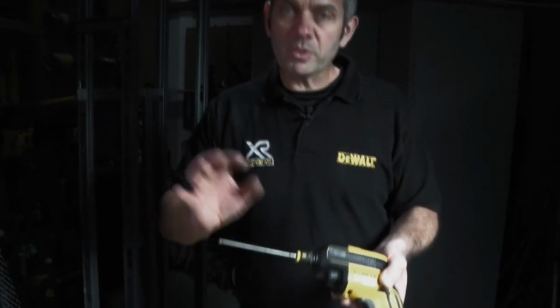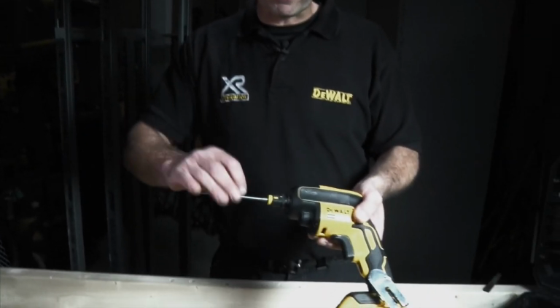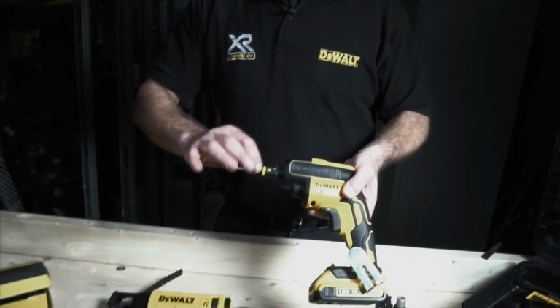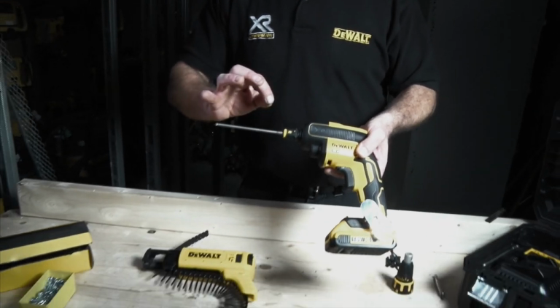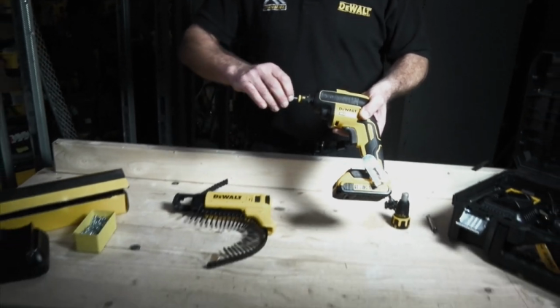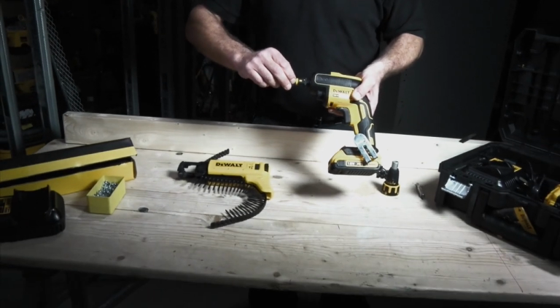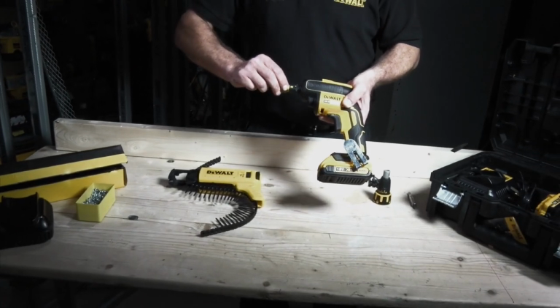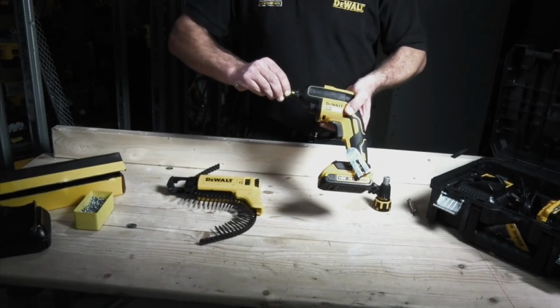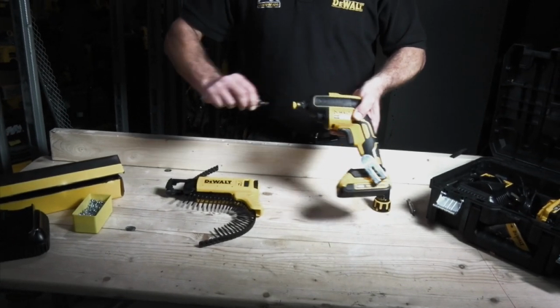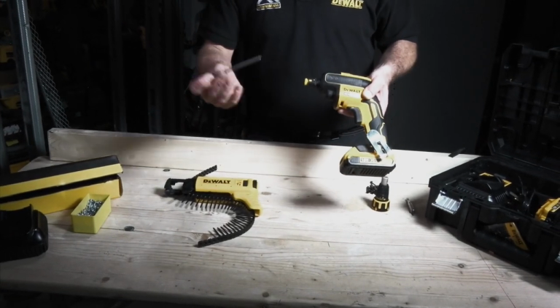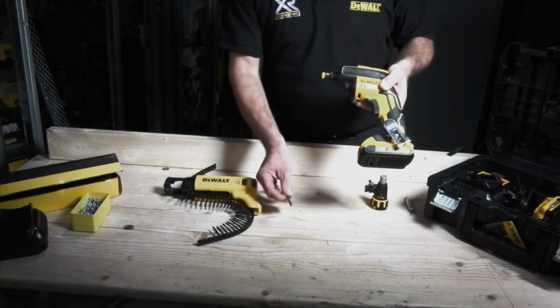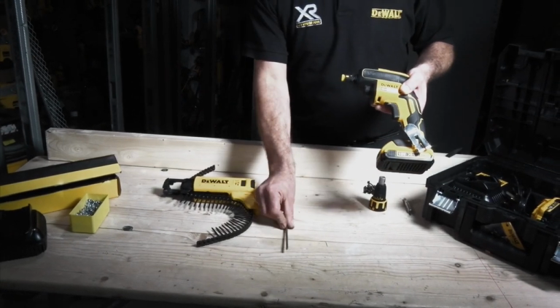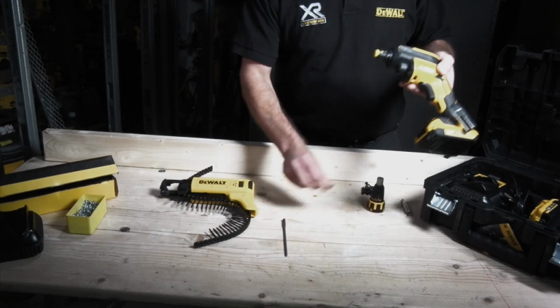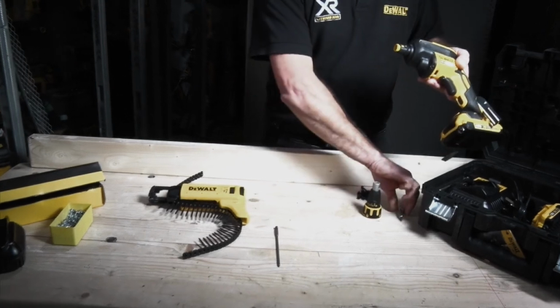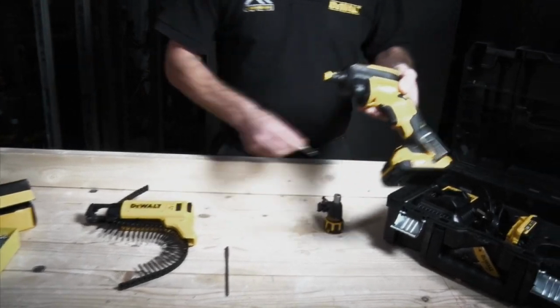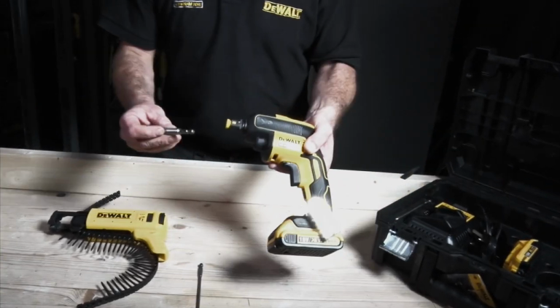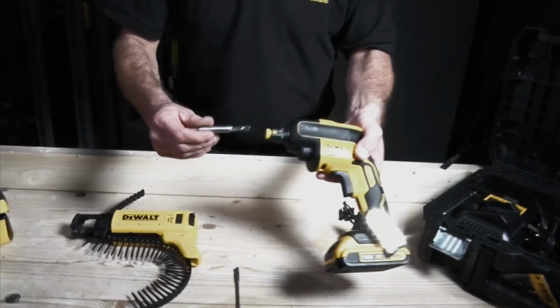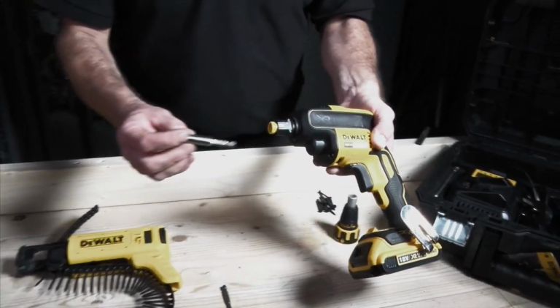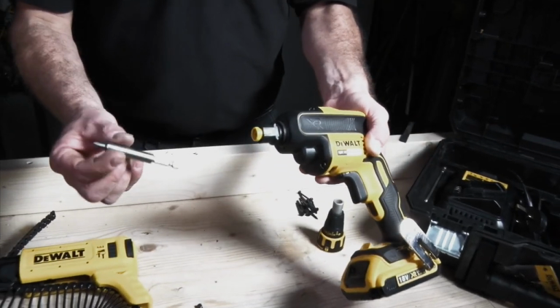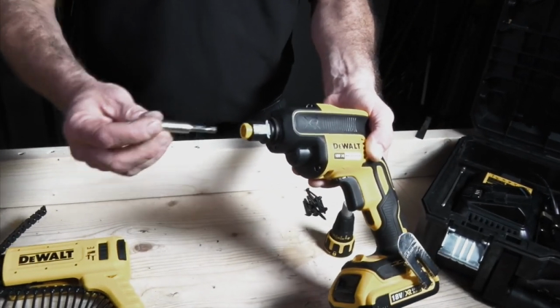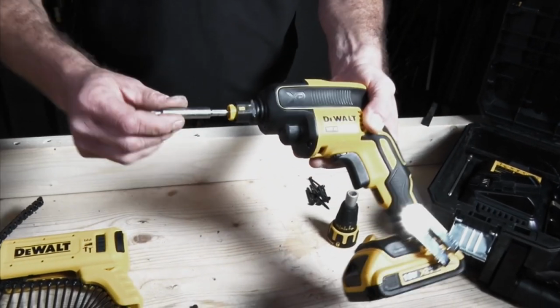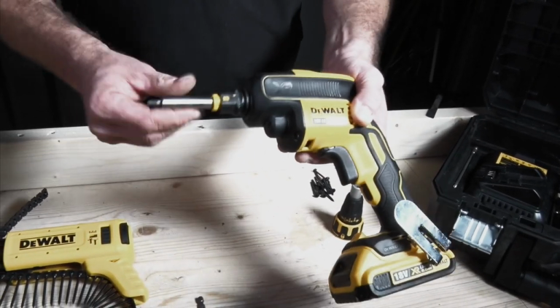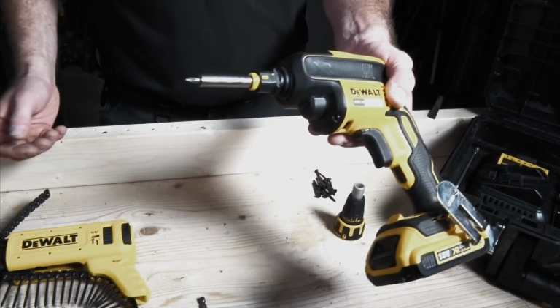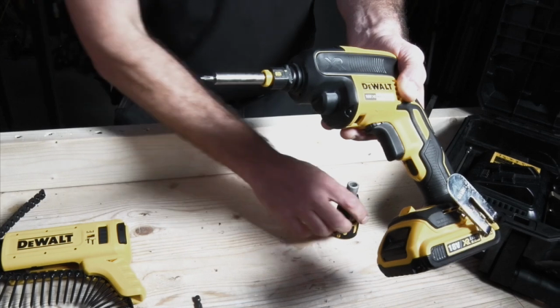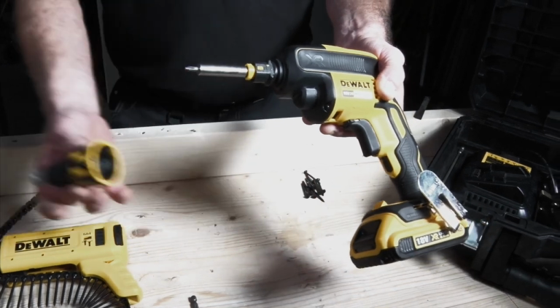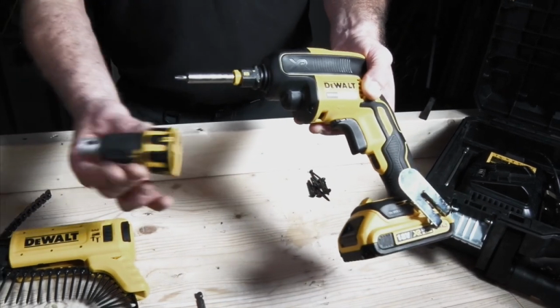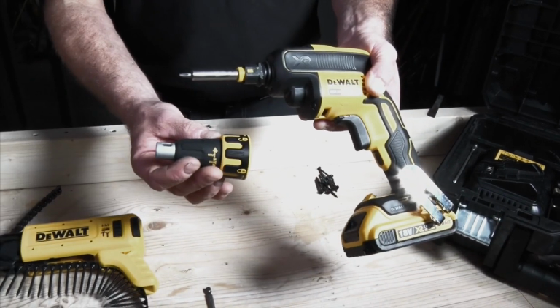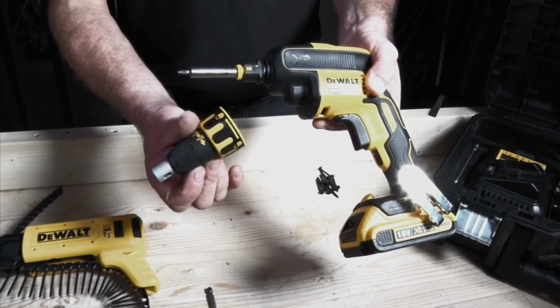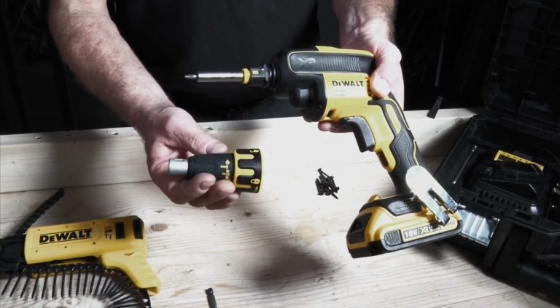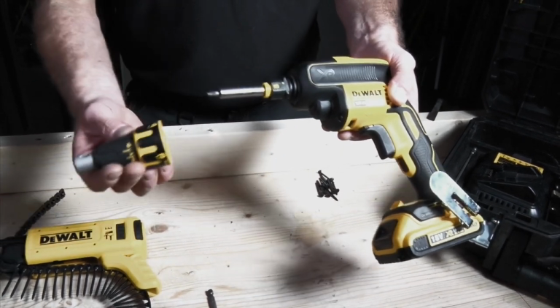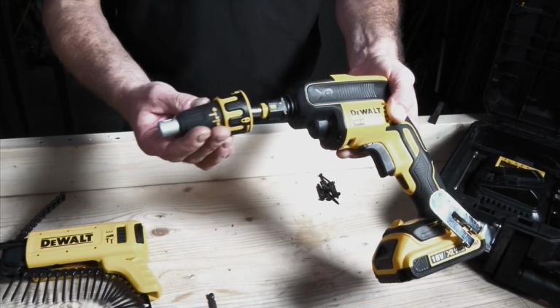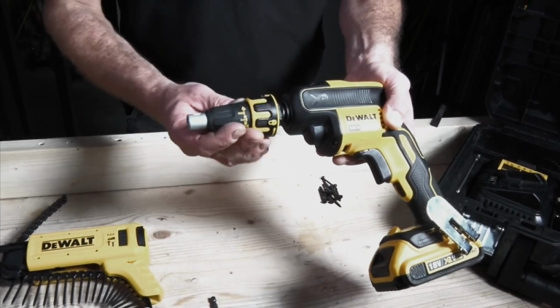All we simply have to do is take another couple of fittings out of the box. We take the long screwdriver bit out, and included in the kit is a magnetic bit which is a lot shorter. This works in conjunction with the single feed end to use single screws.